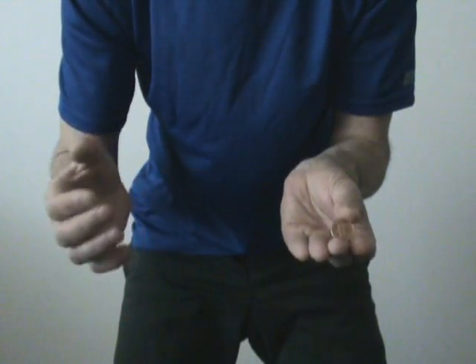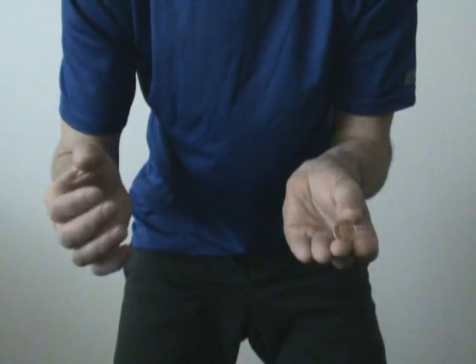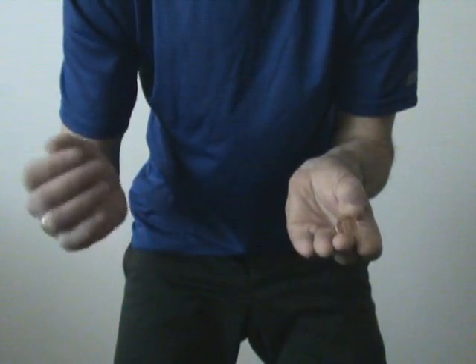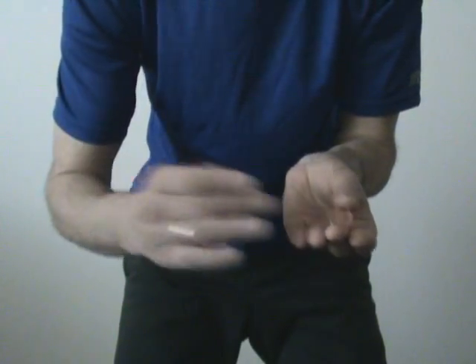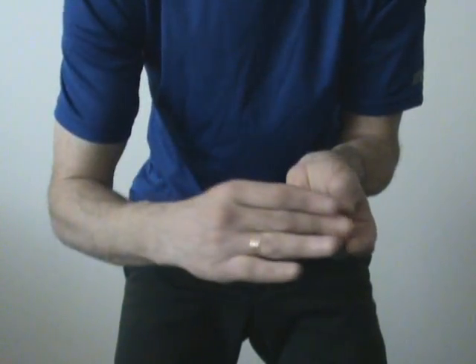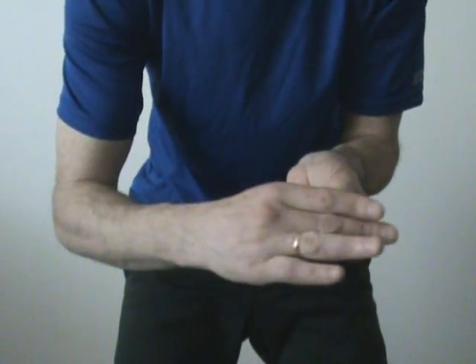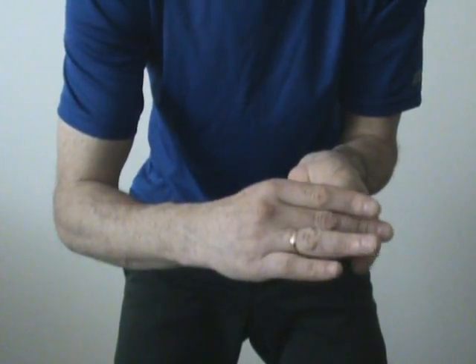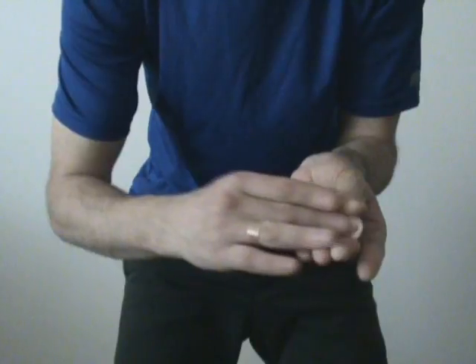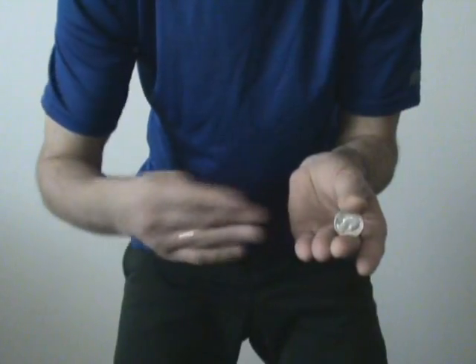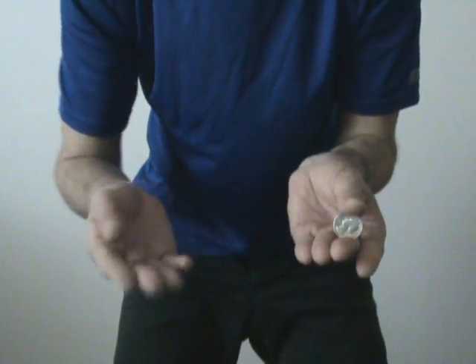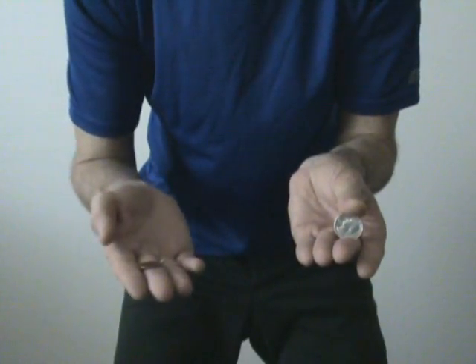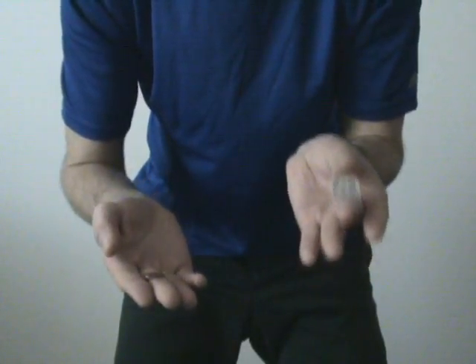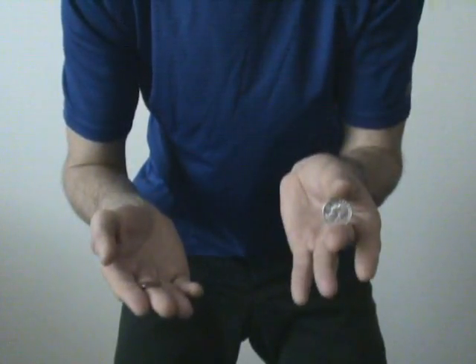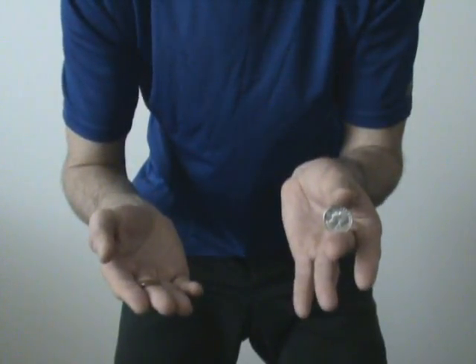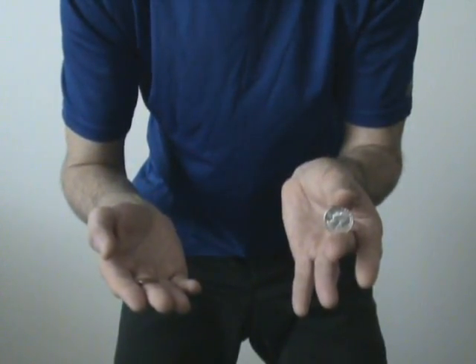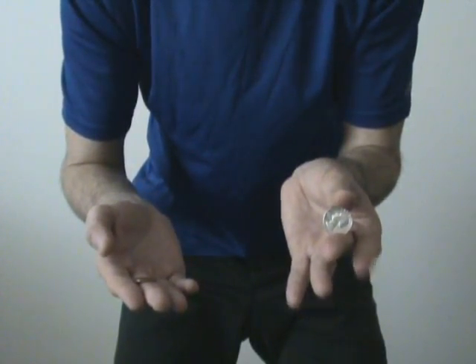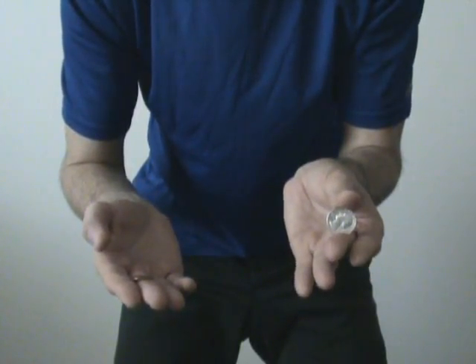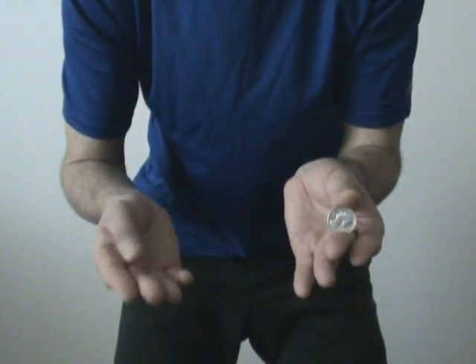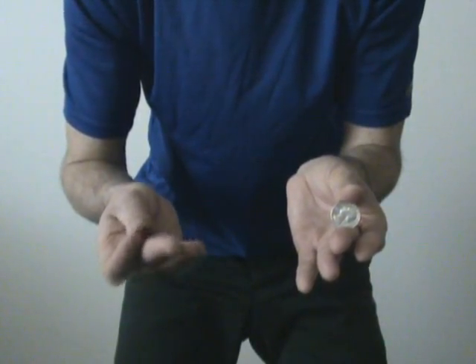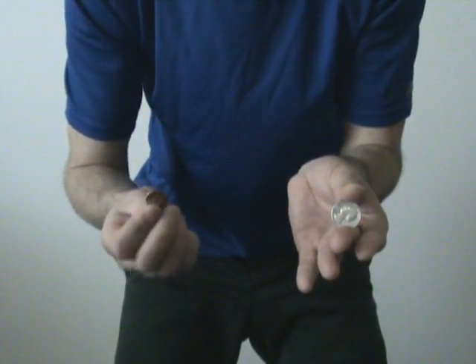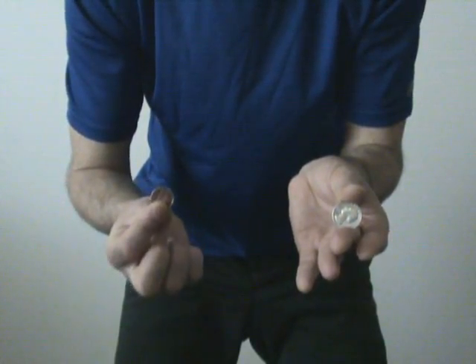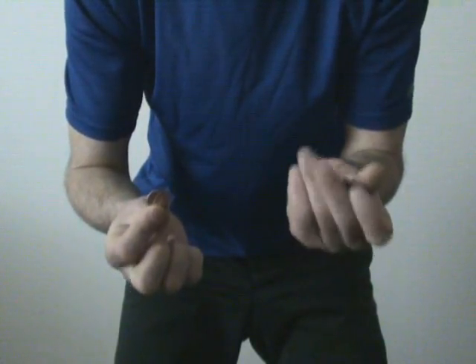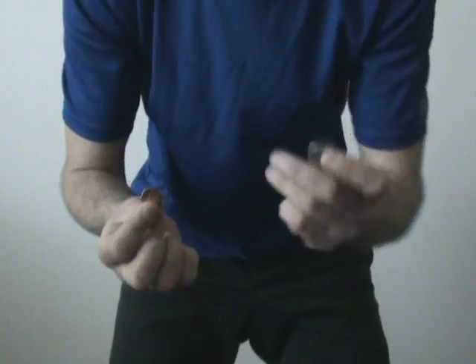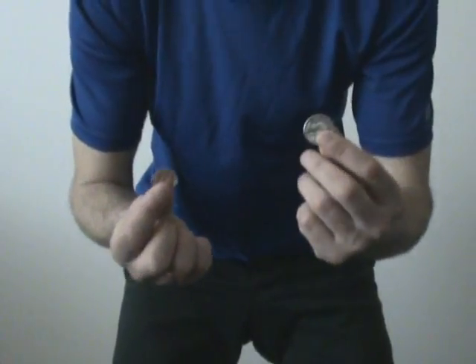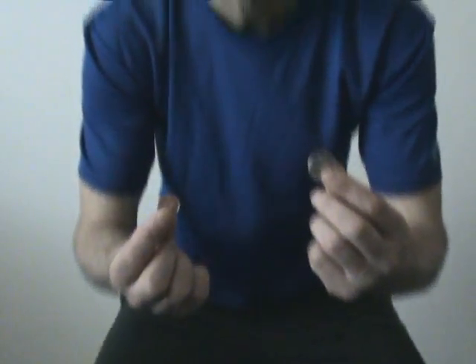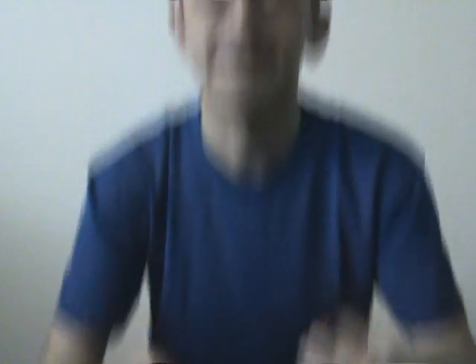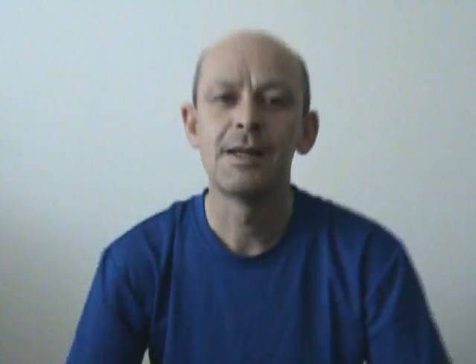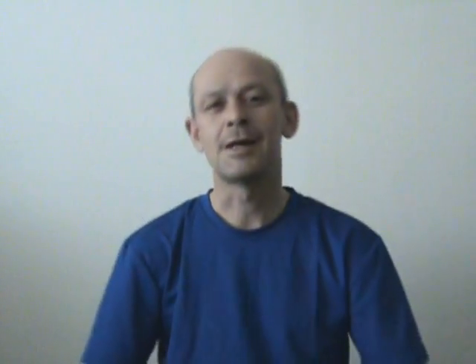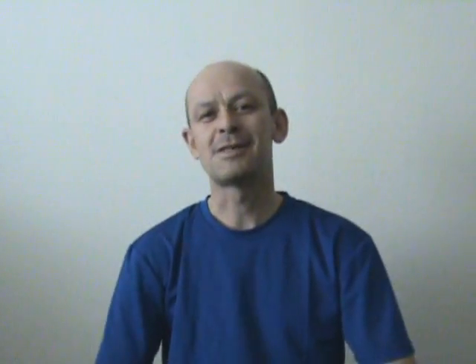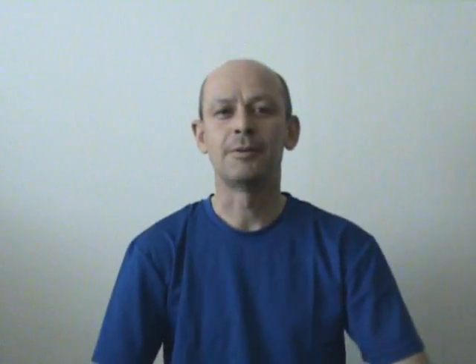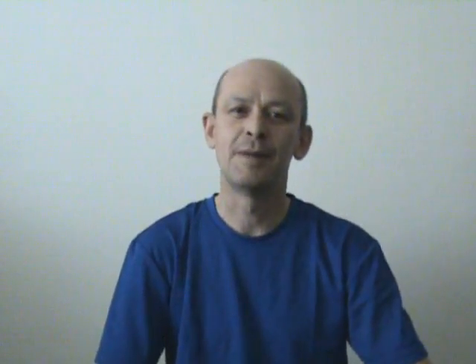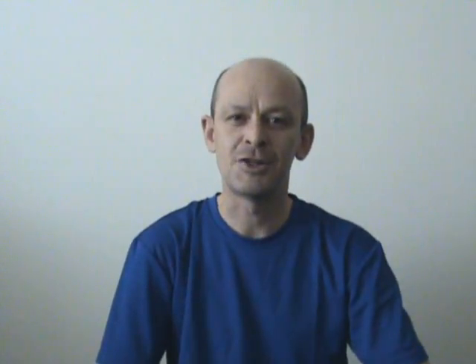Watch me carefully. Abracadabra, barambum, and the quarter reappeared. How do I do it? The answer is simple — by magic.